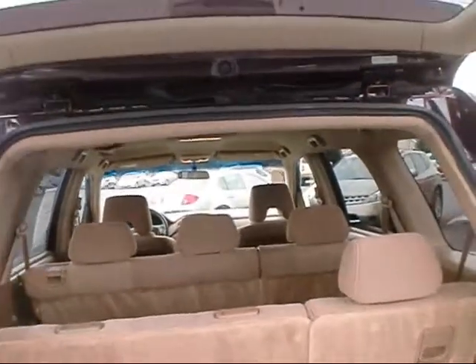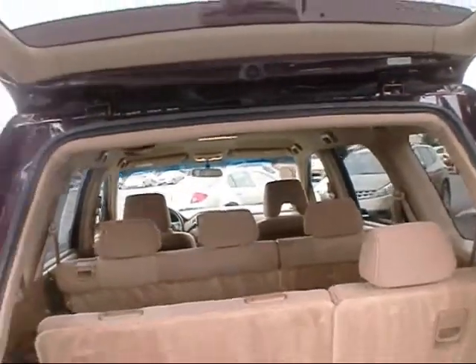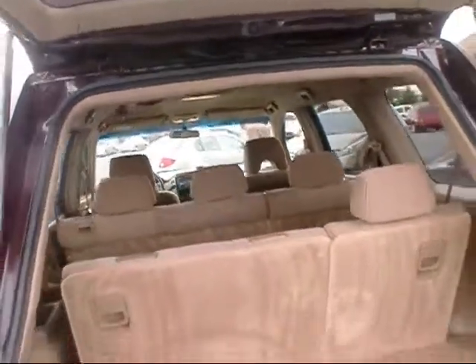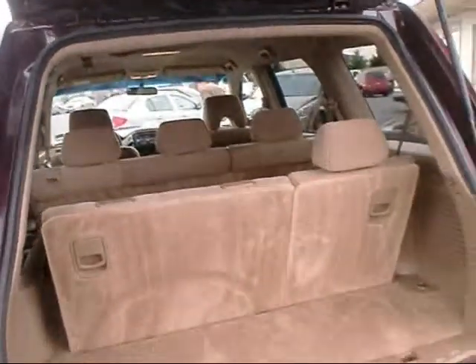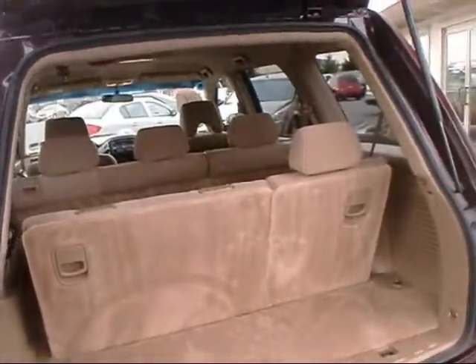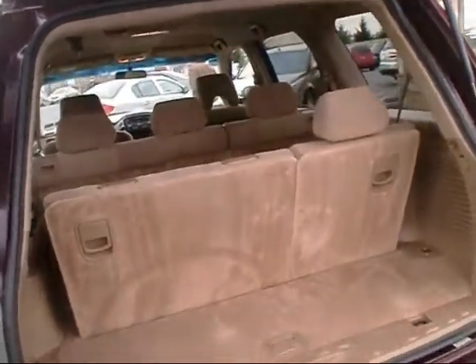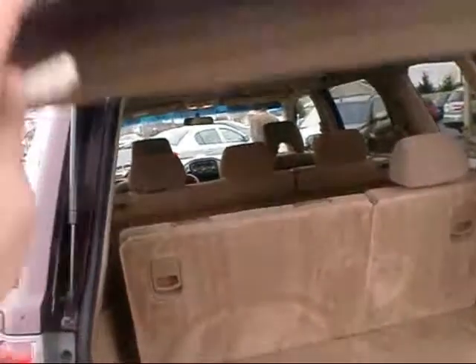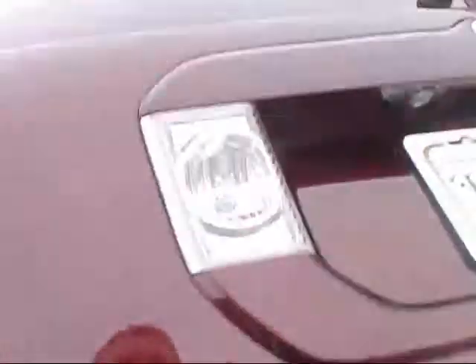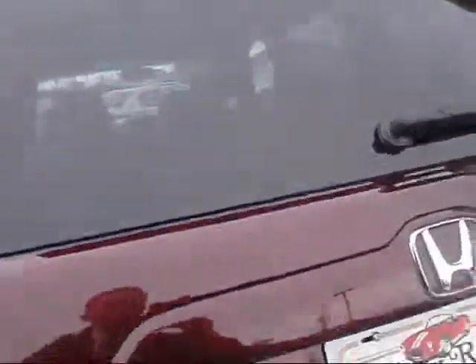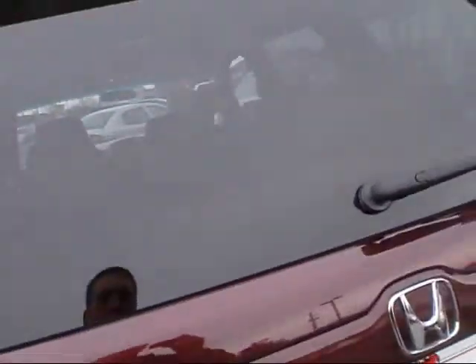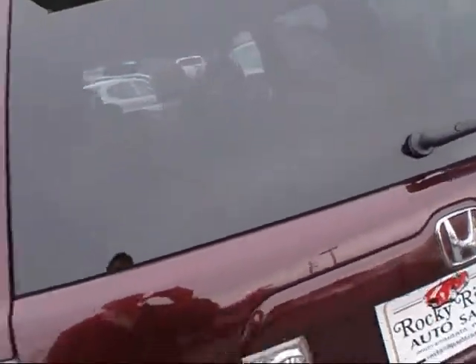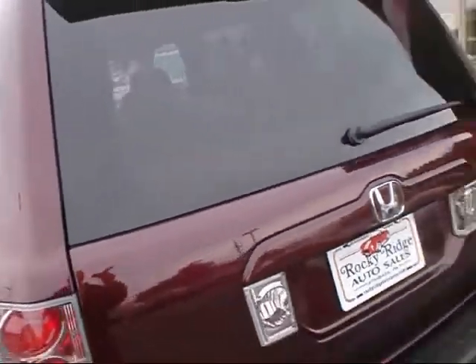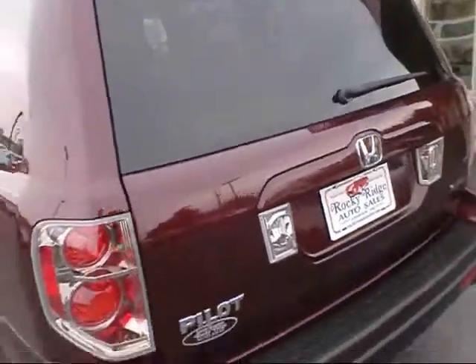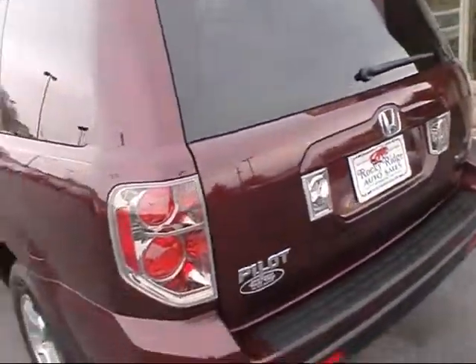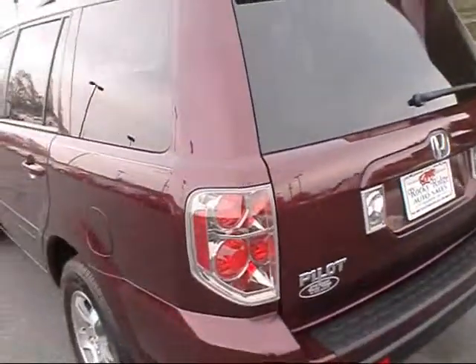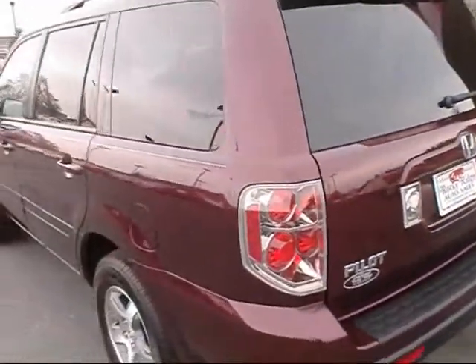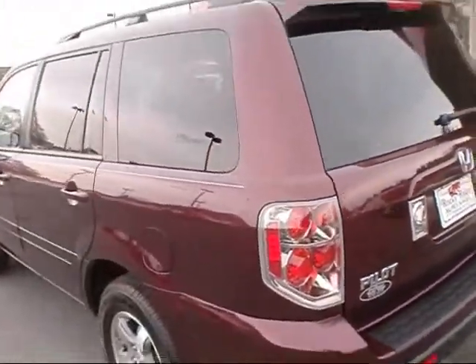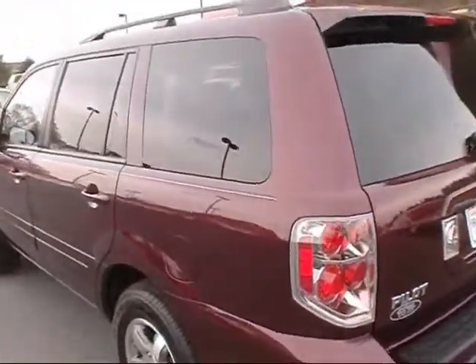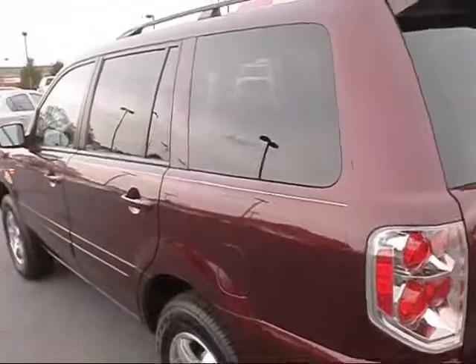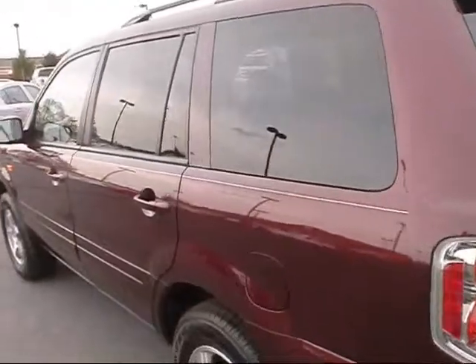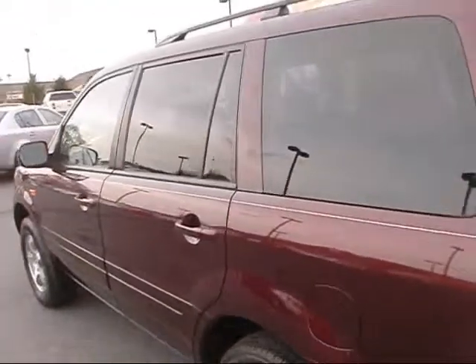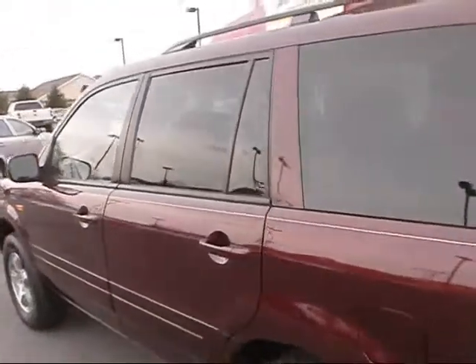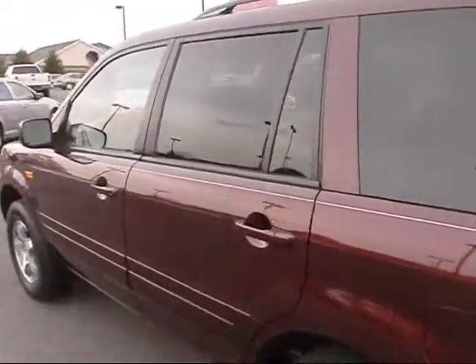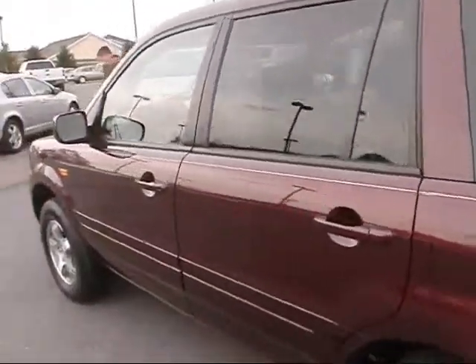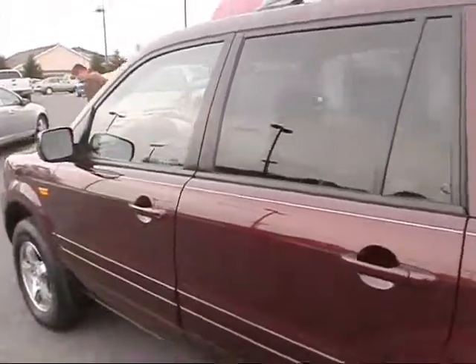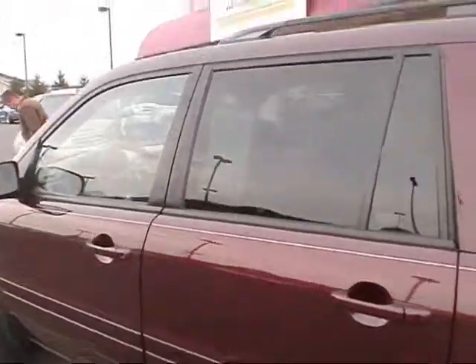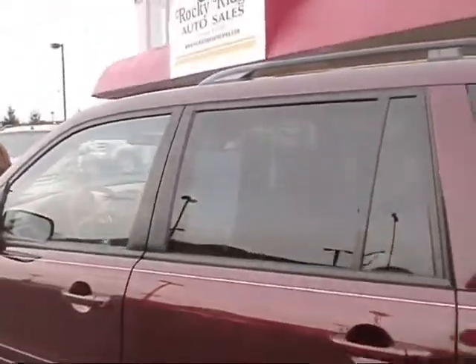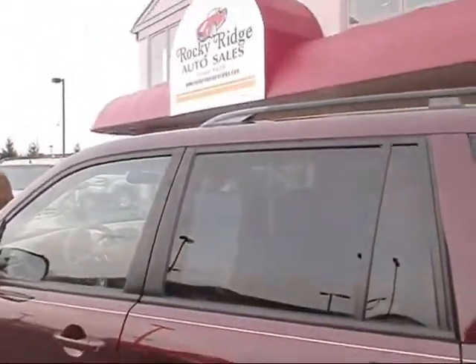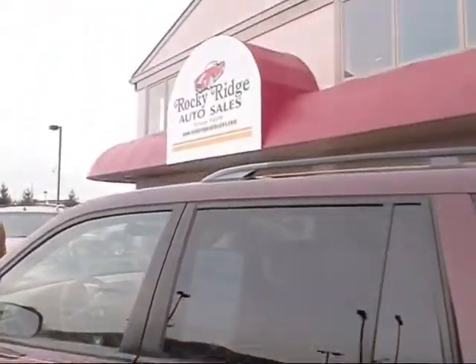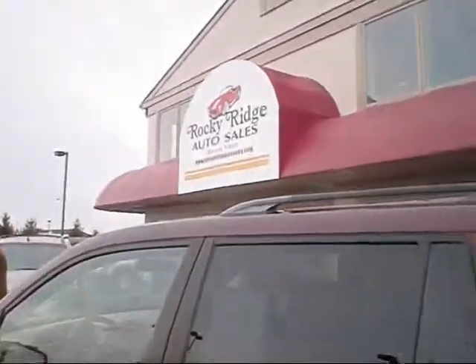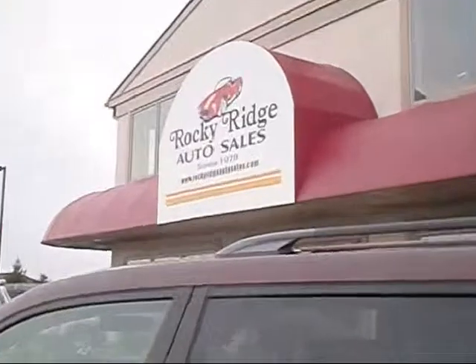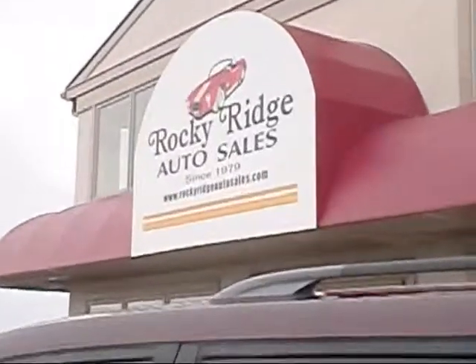Very nice clean vehicle — again it's an '08, I believe just 36,000 original miles. If you'd like more information contact us at 717-733-8985 or check us out at RockyRidgeAutoSales.com.